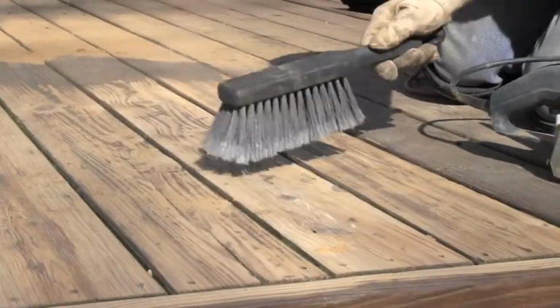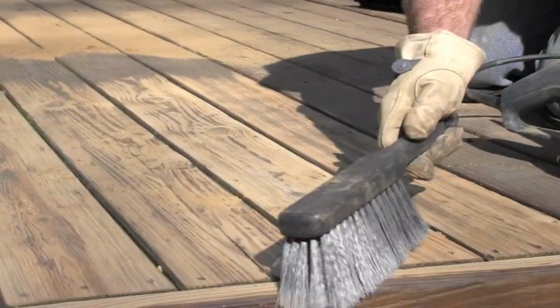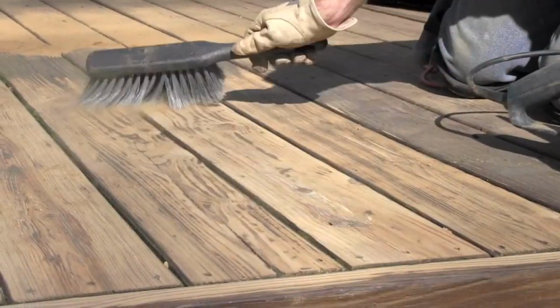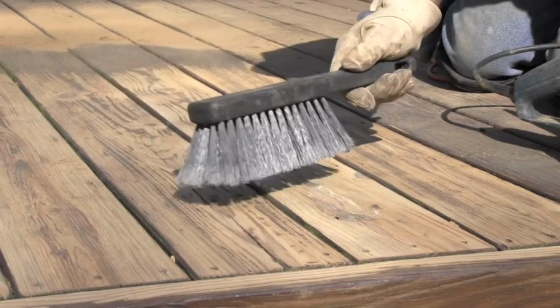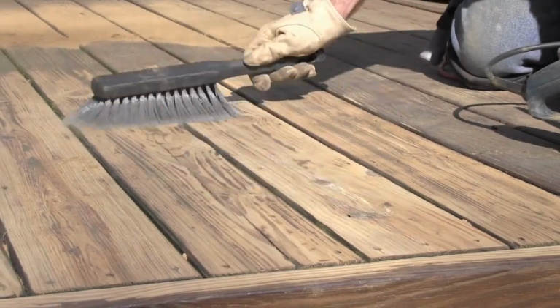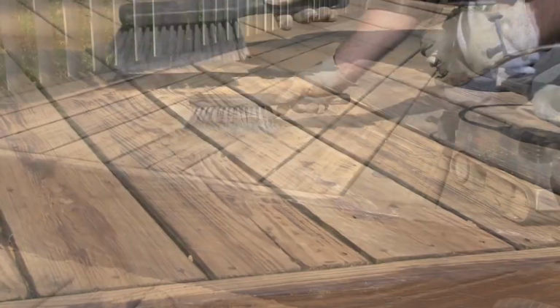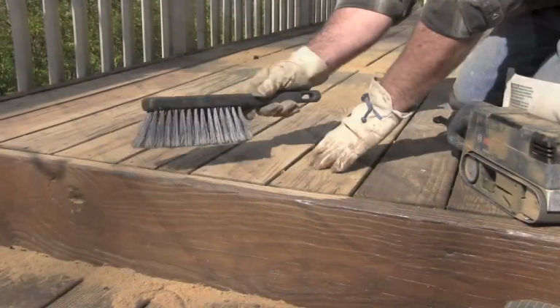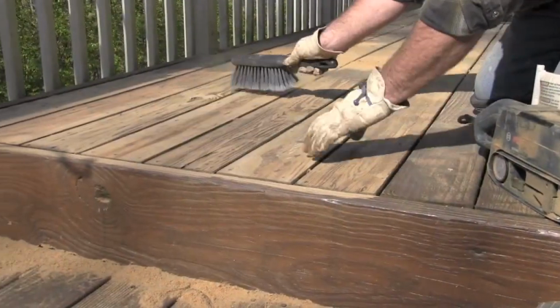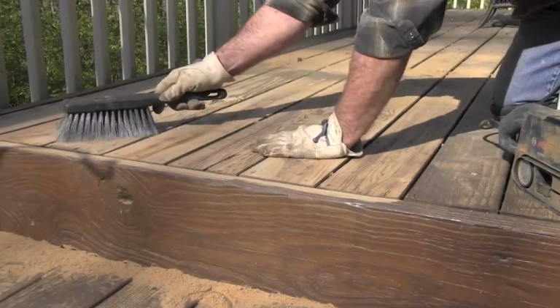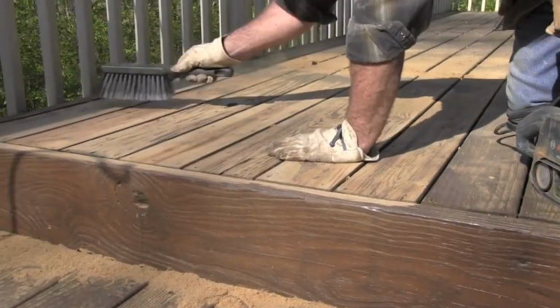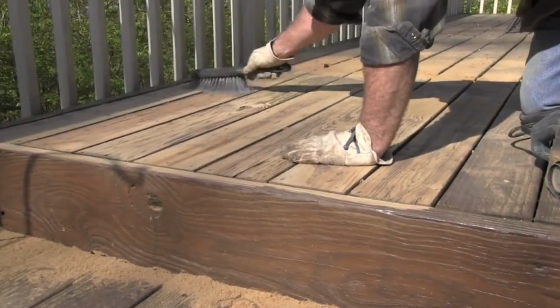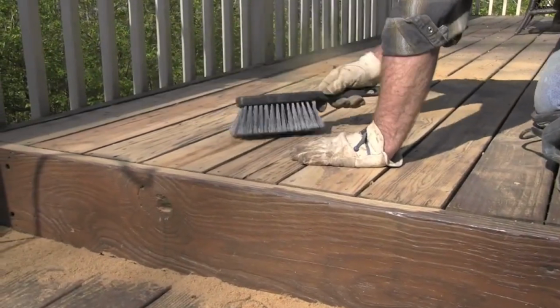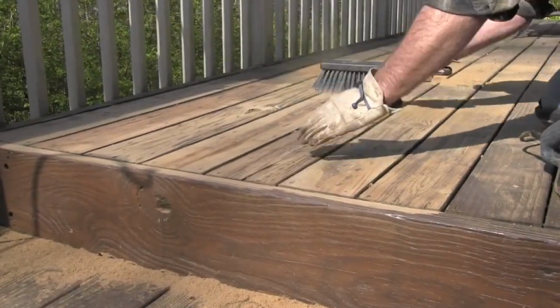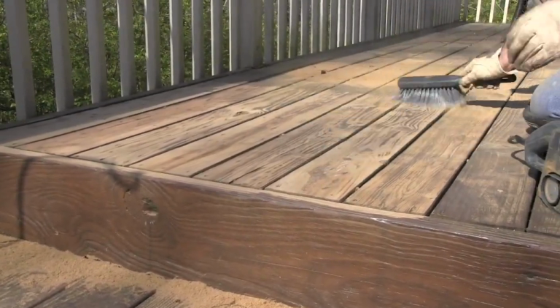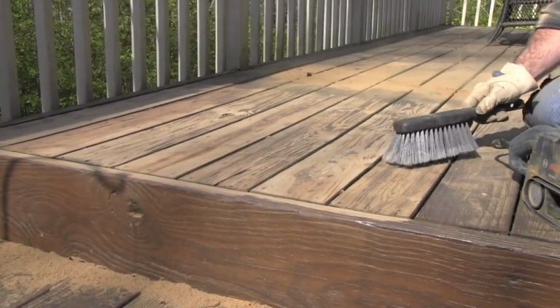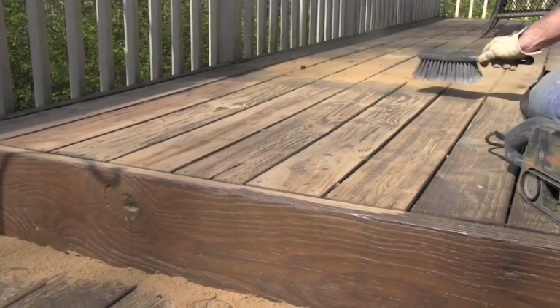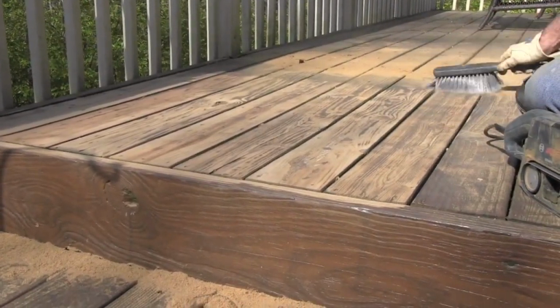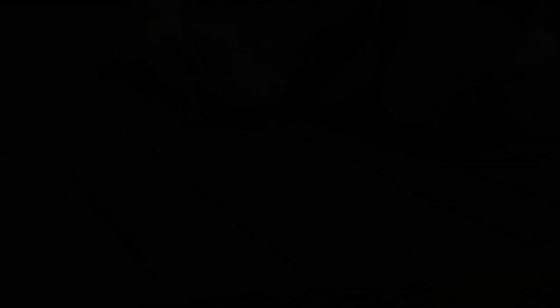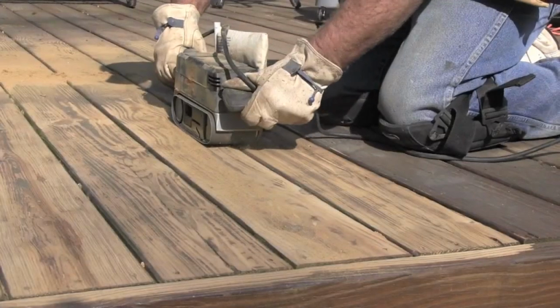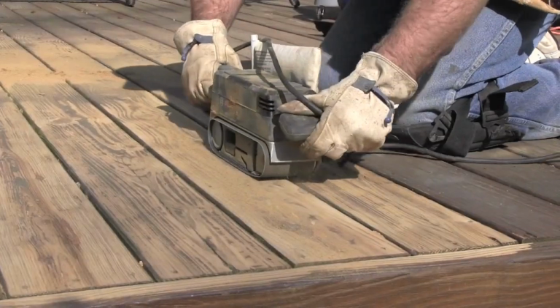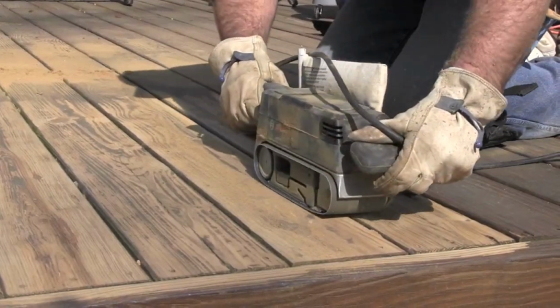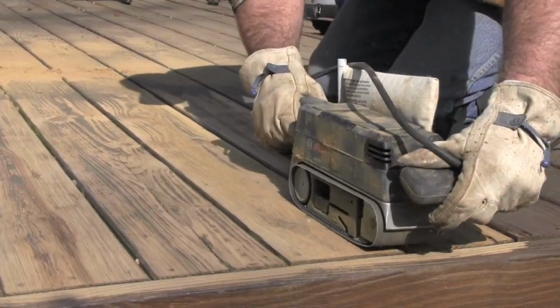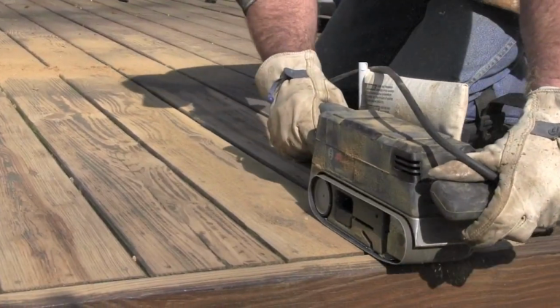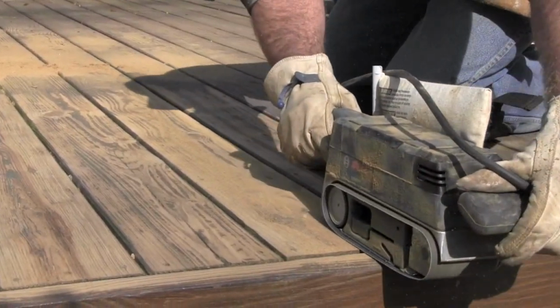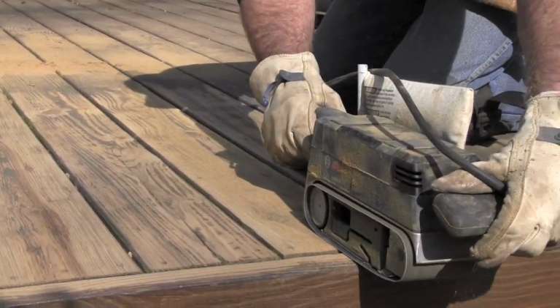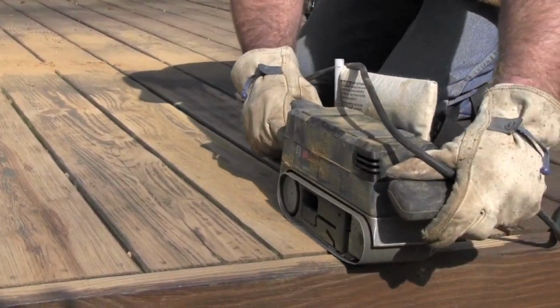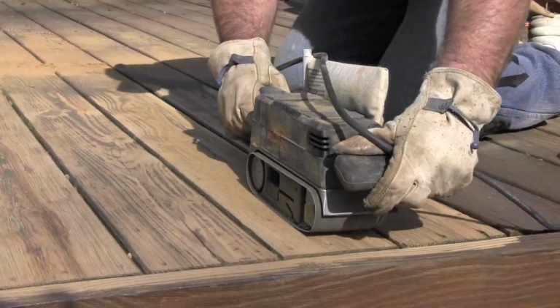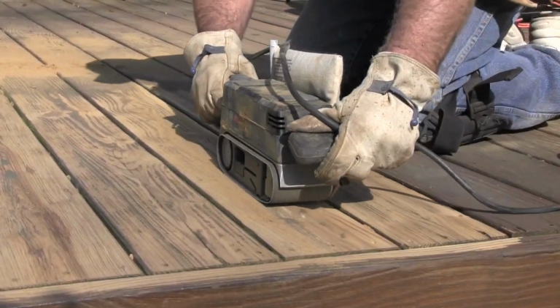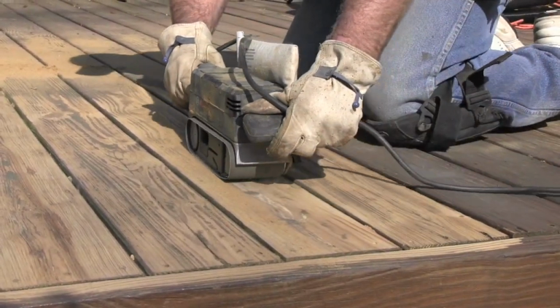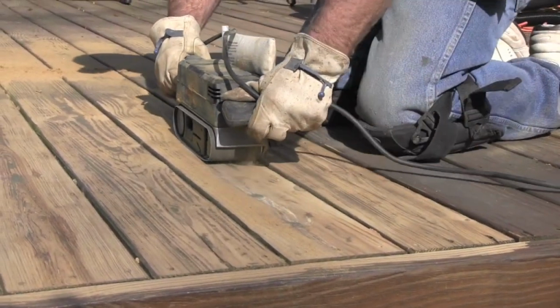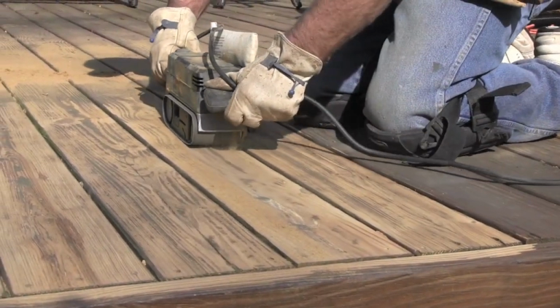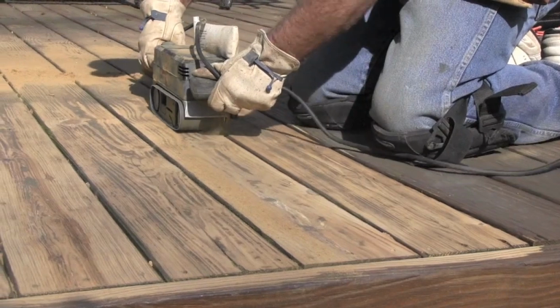Use your hand brush or wet dry vac to remove dust between each grit. This will ensure that your abrasive is in contact with the surface and reduce clogging. Repeat before moving on to the next grit as dust and debris accumulate.